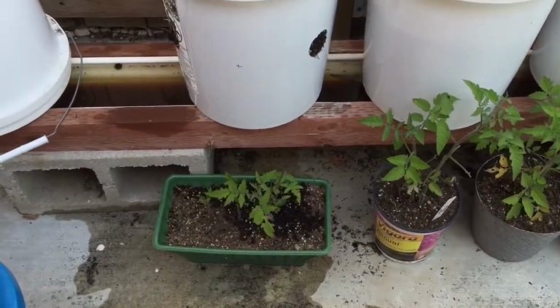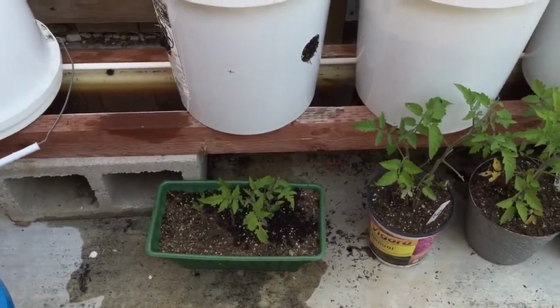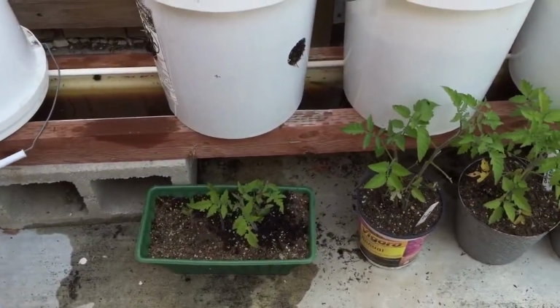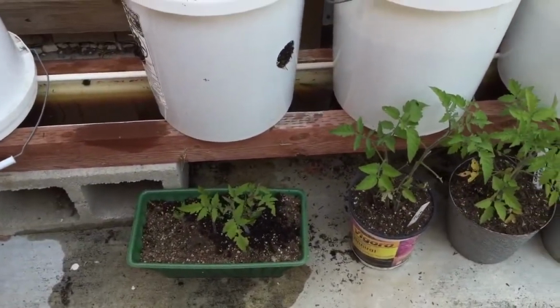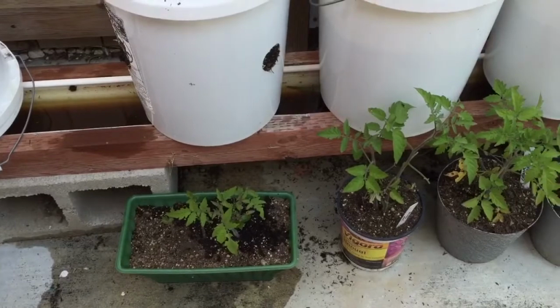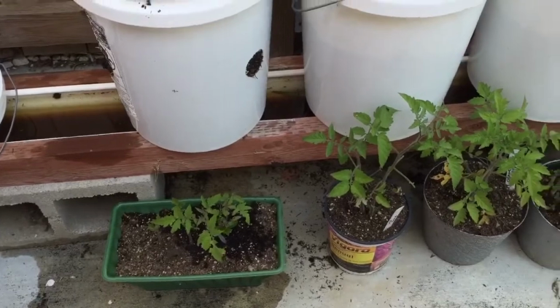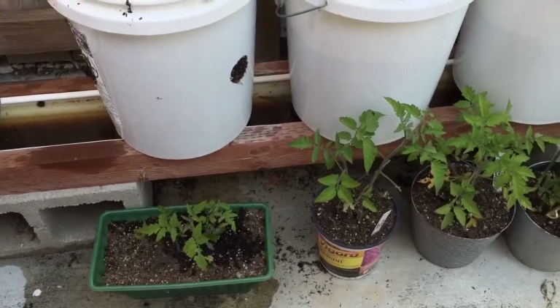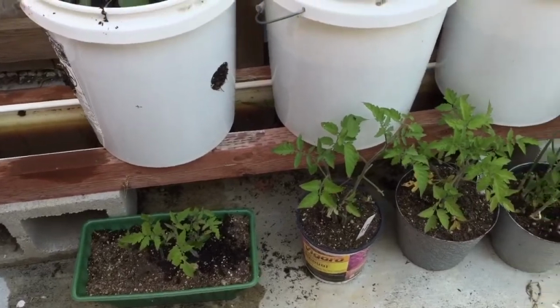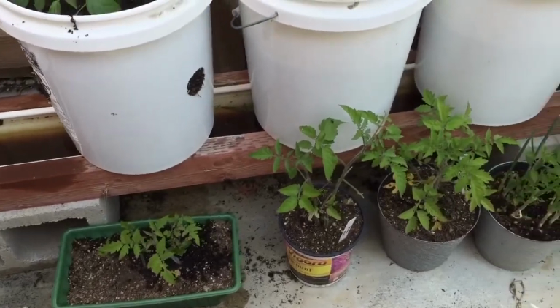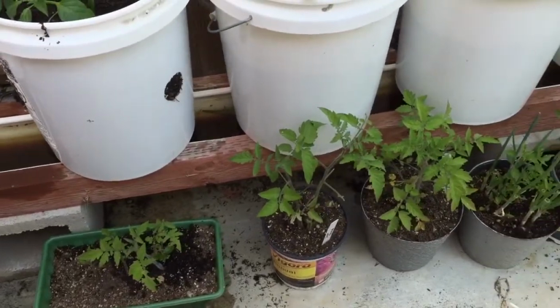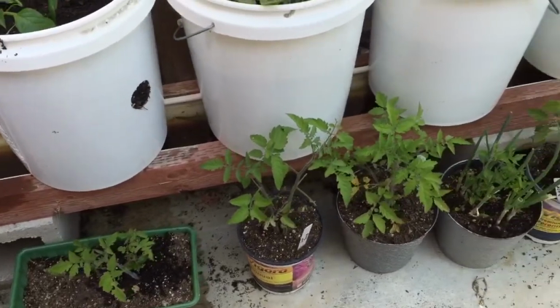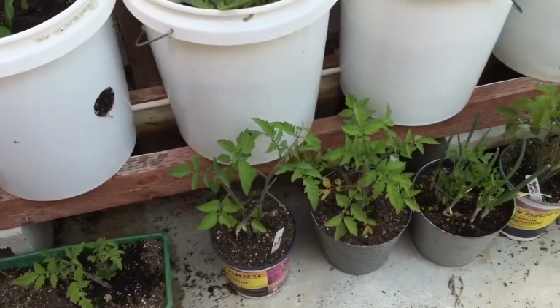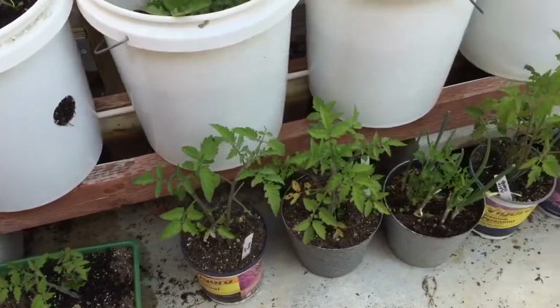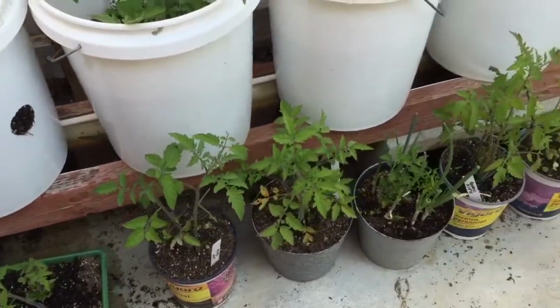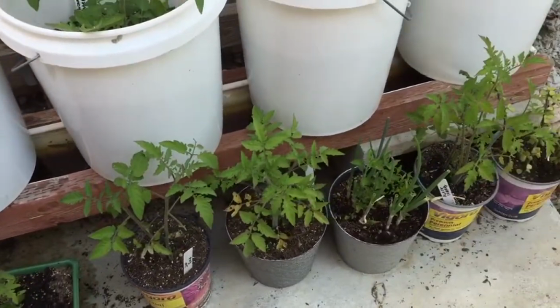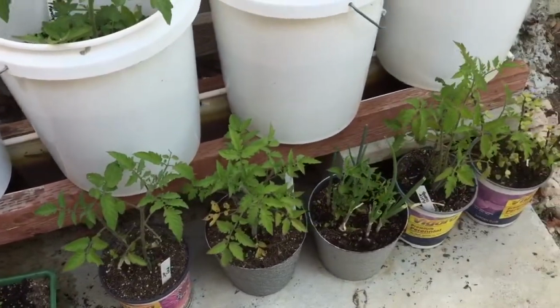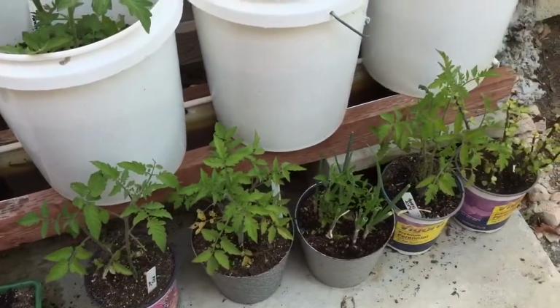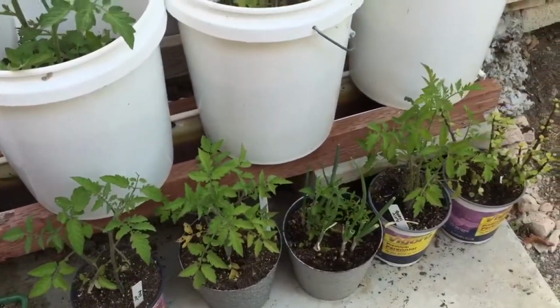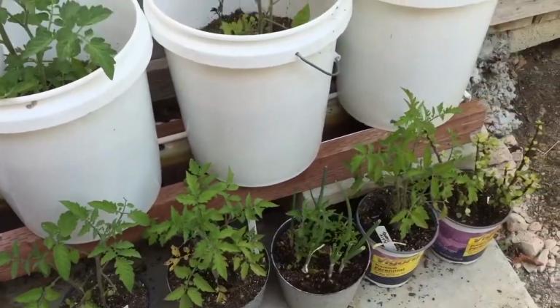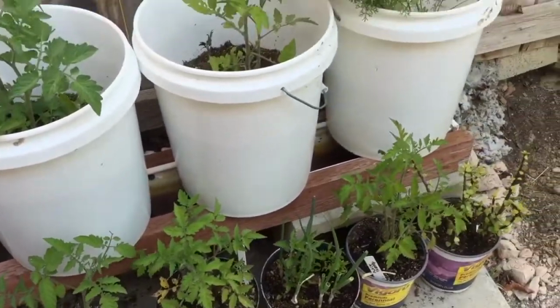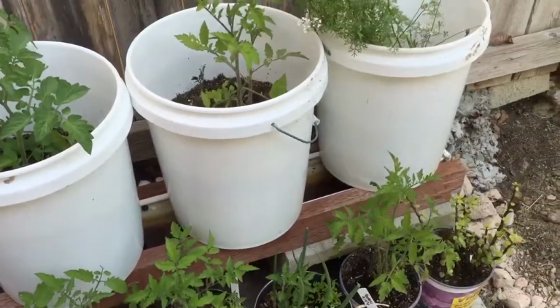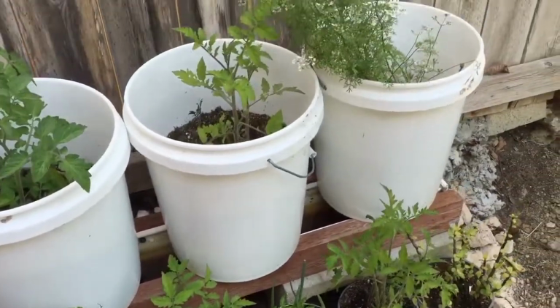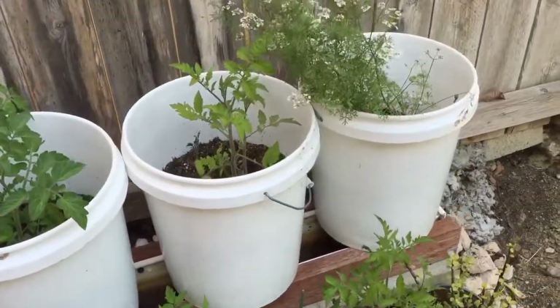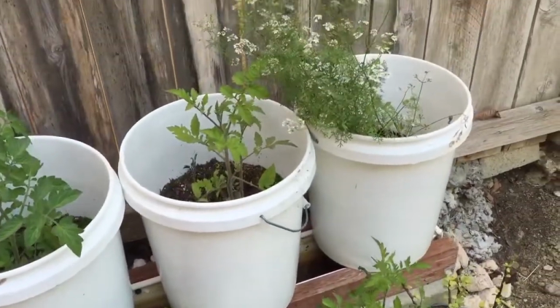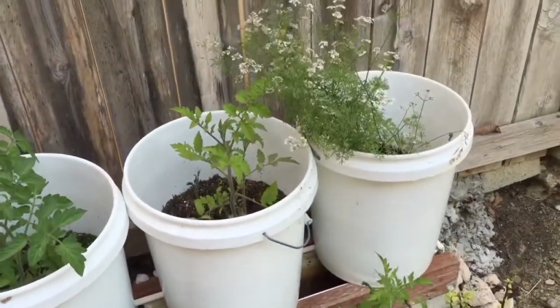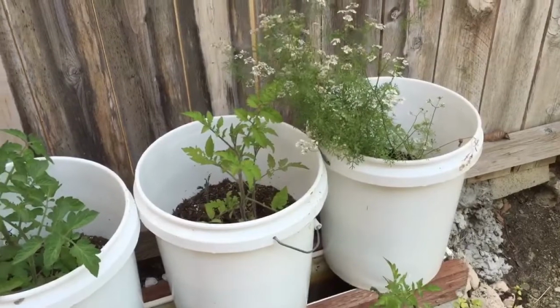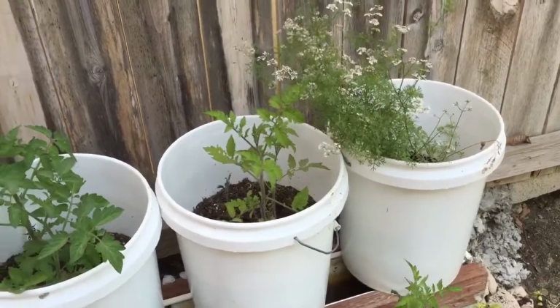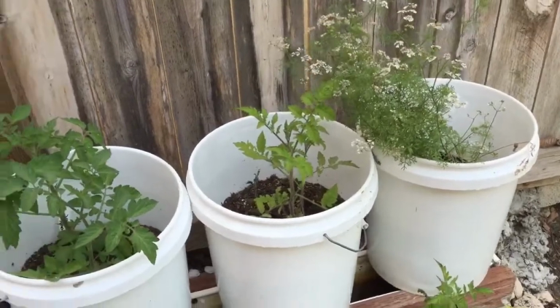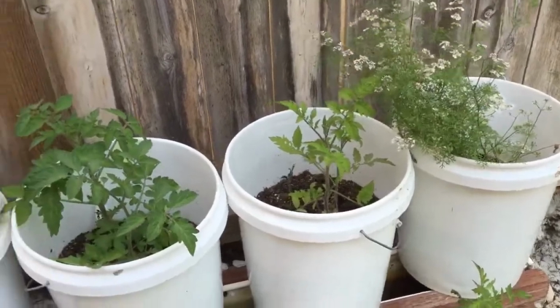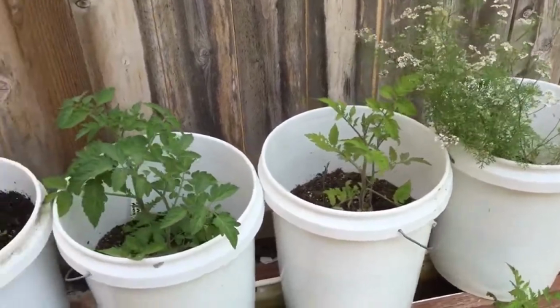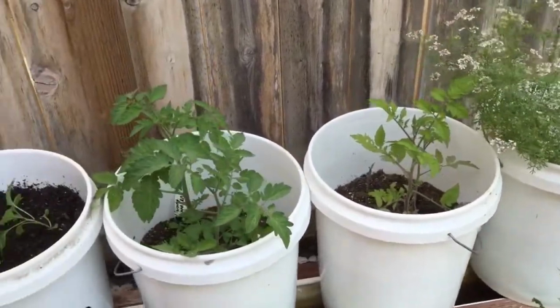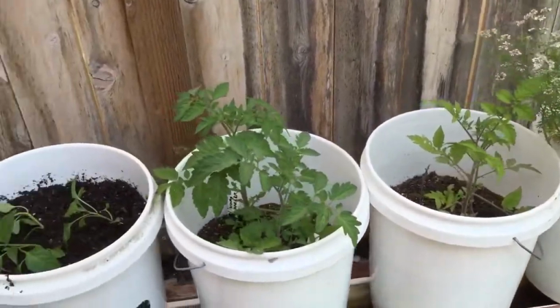Mostly tomatoes — cherry tomatoes primarily. All right, keep growing!